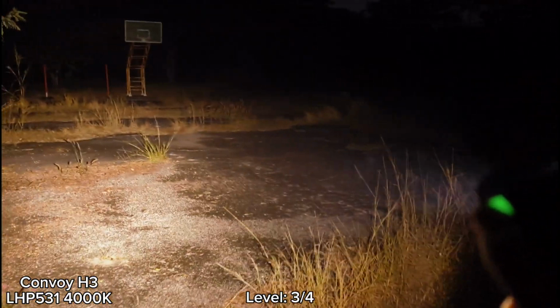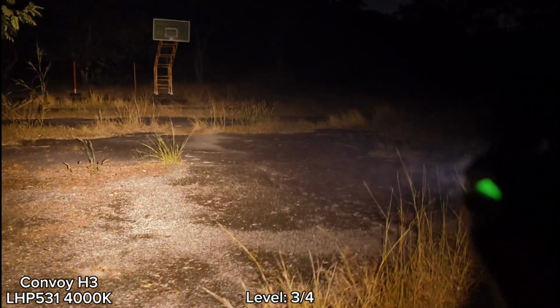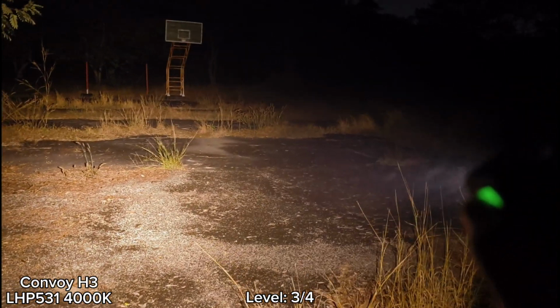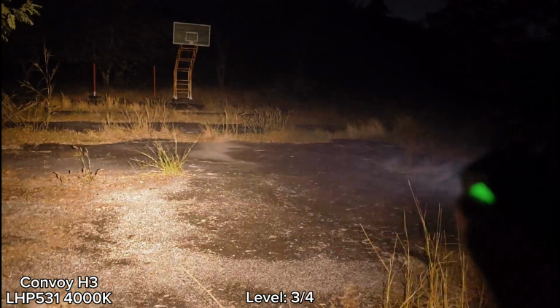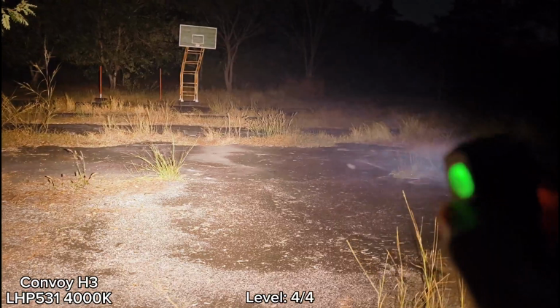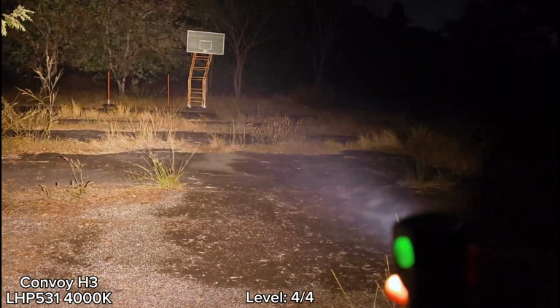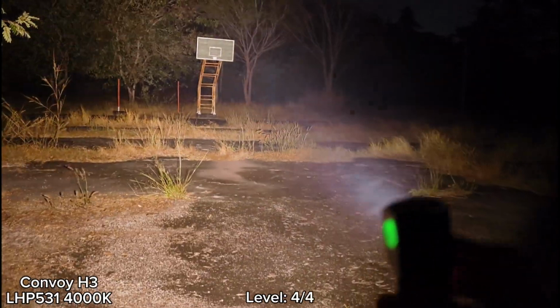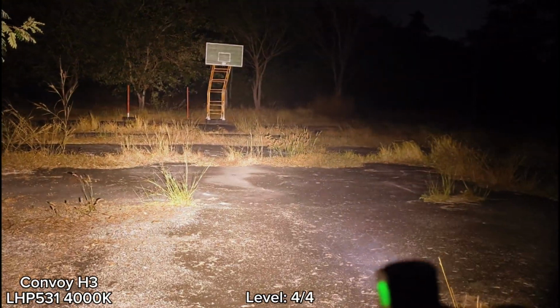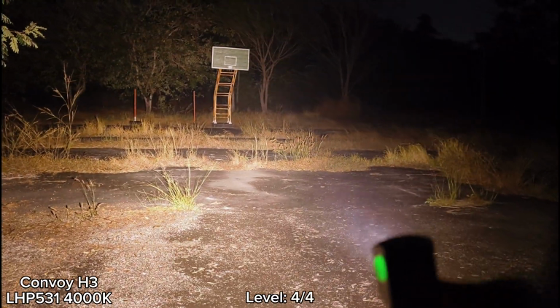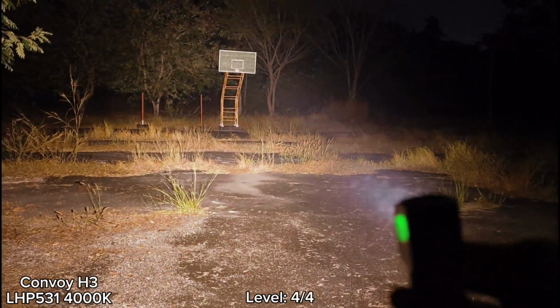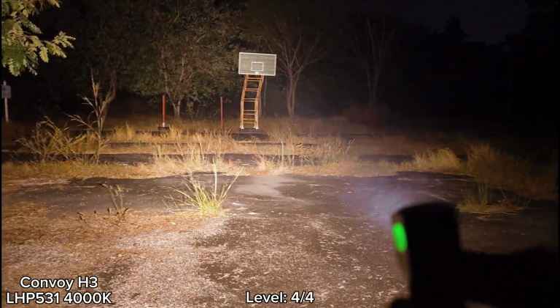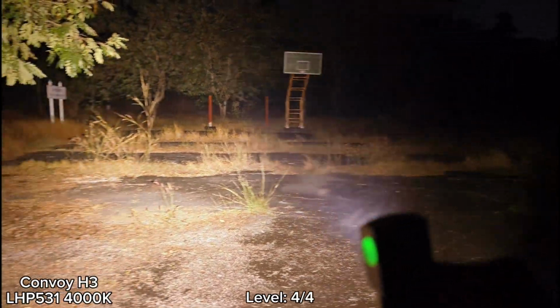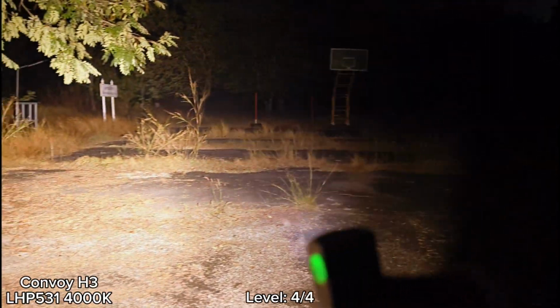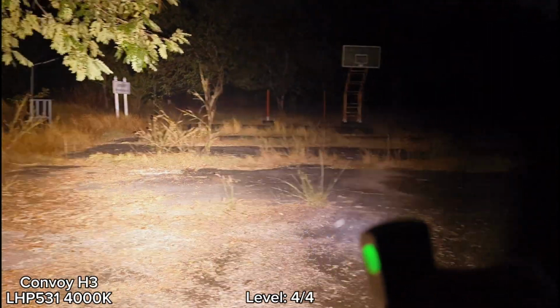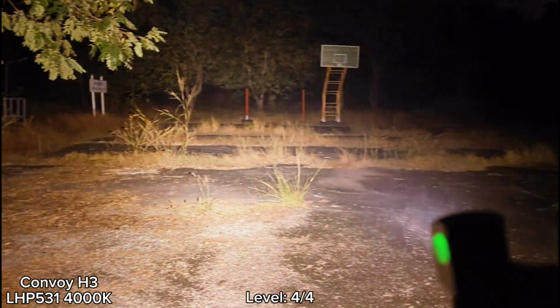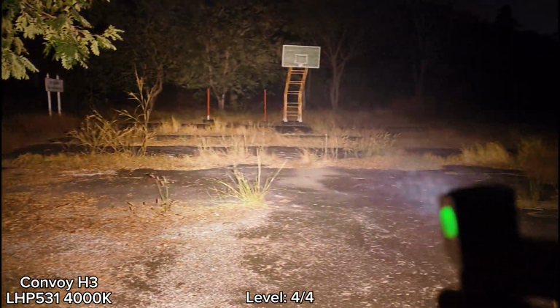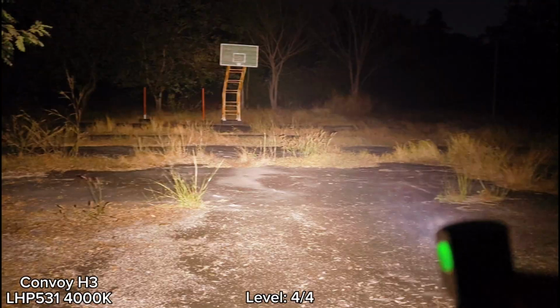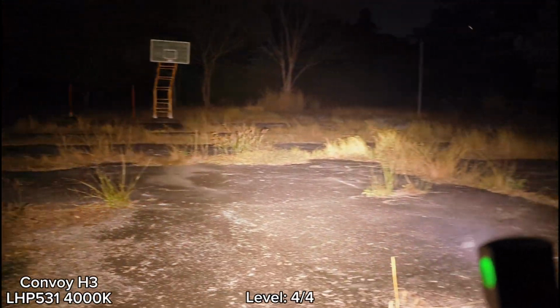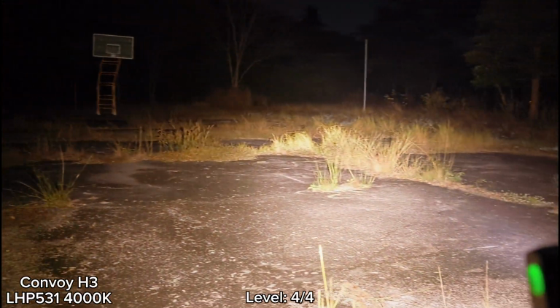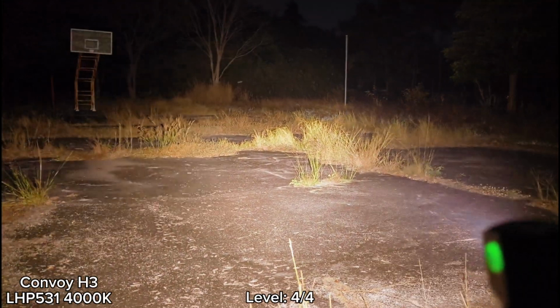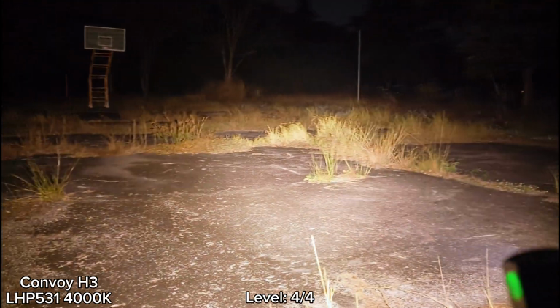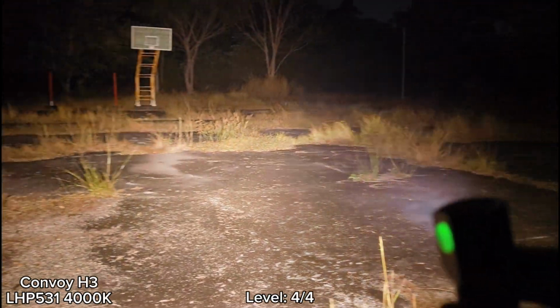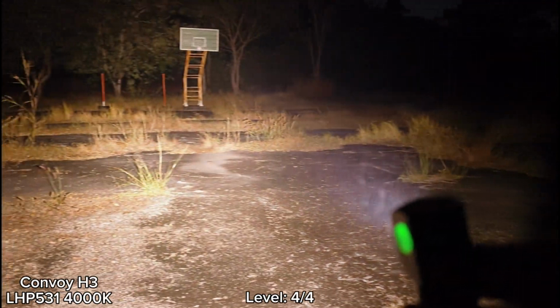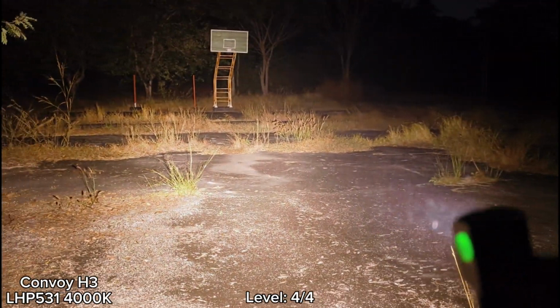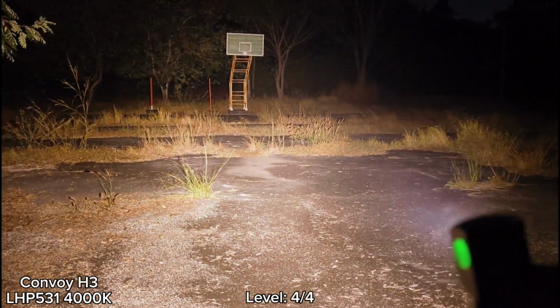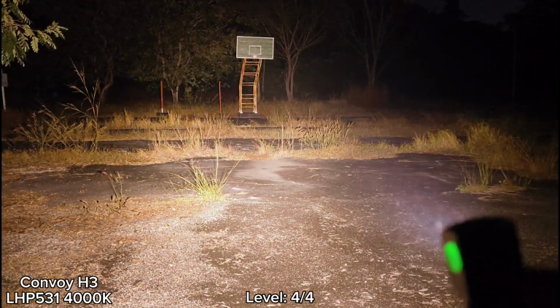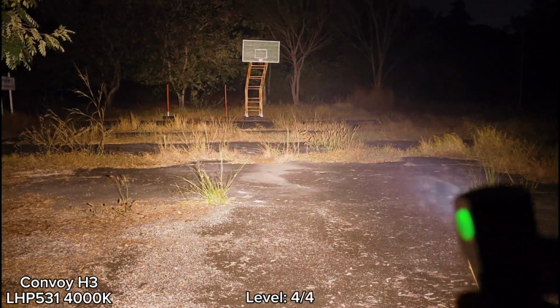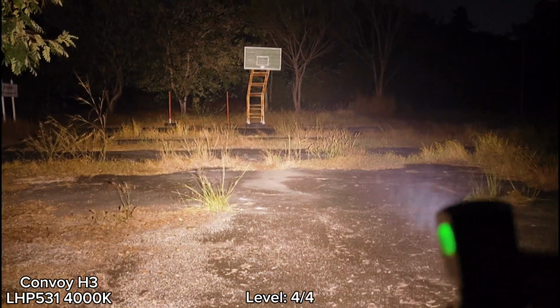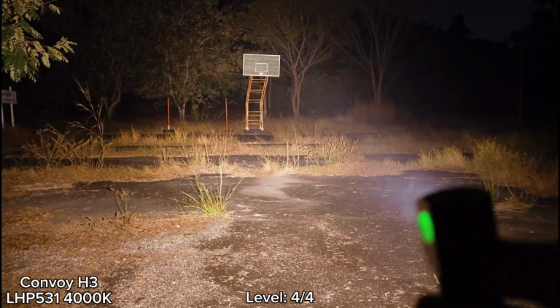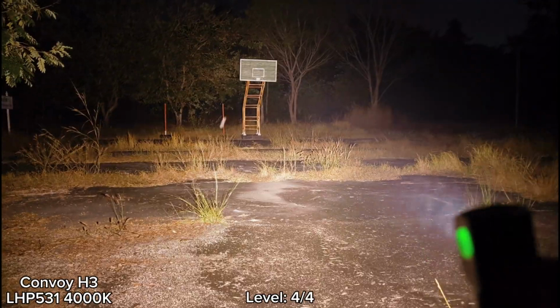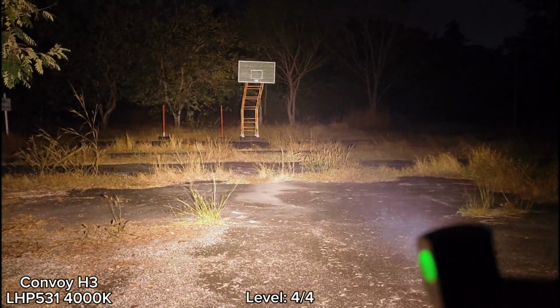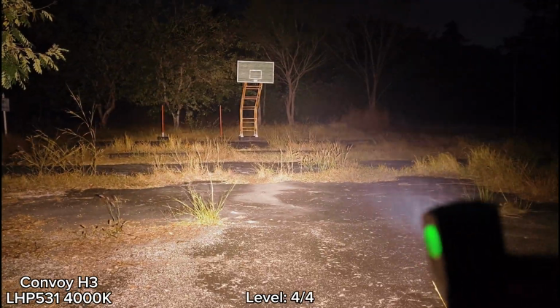Let's go to the highest mode. Wow — very bright. Really good tint for this one.